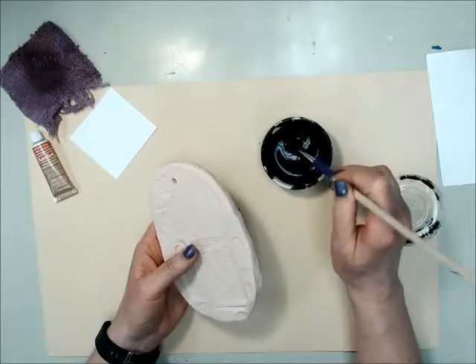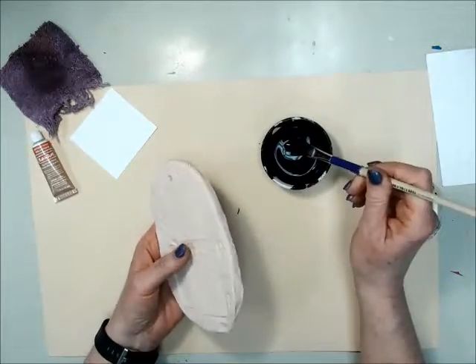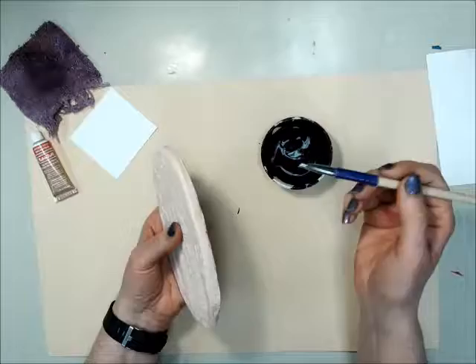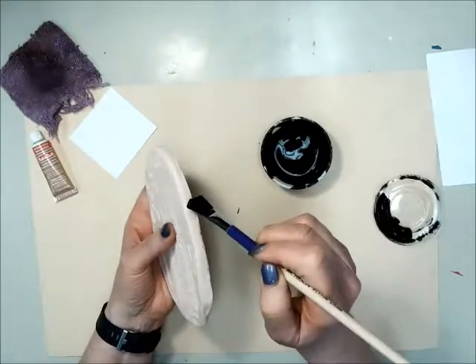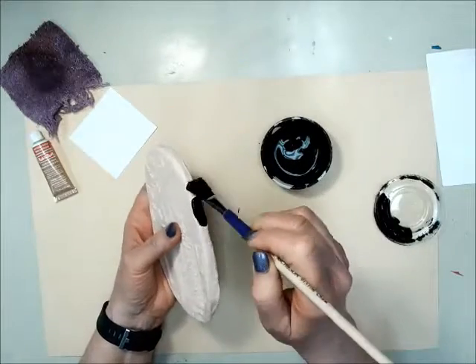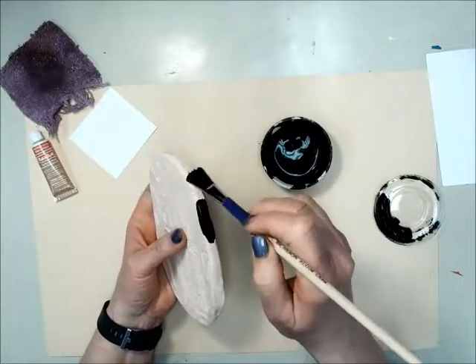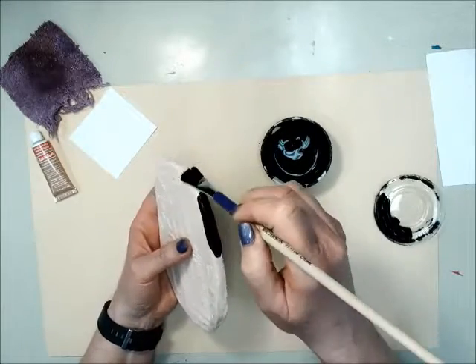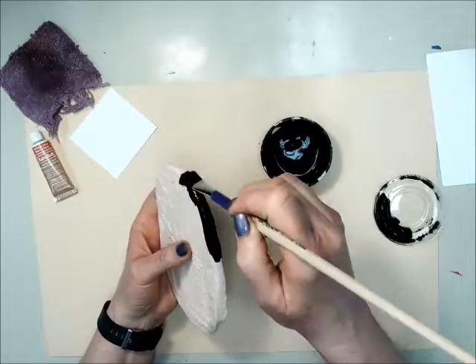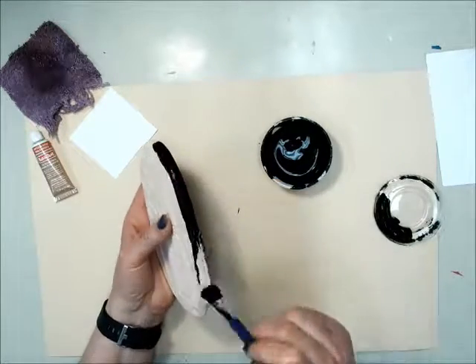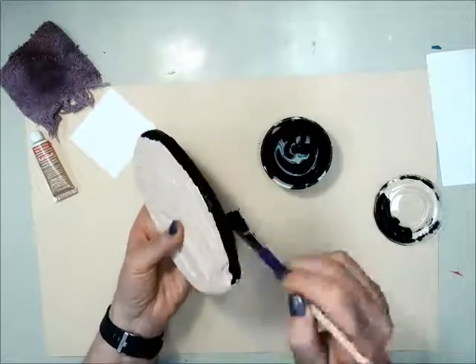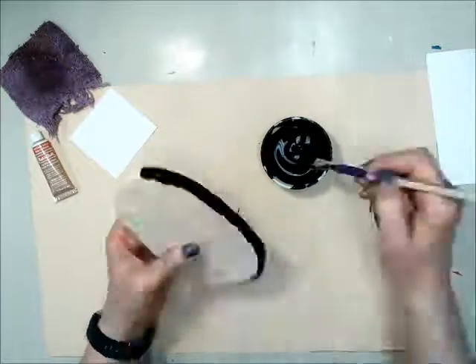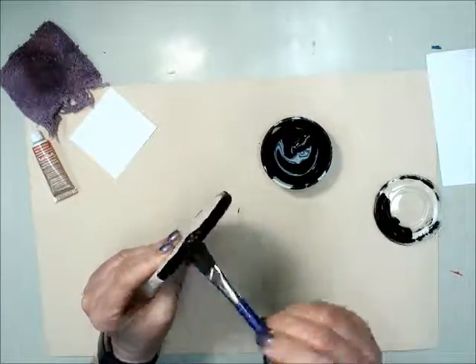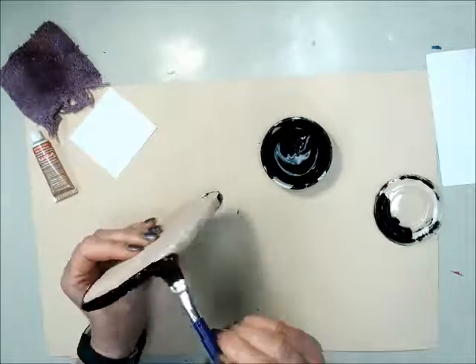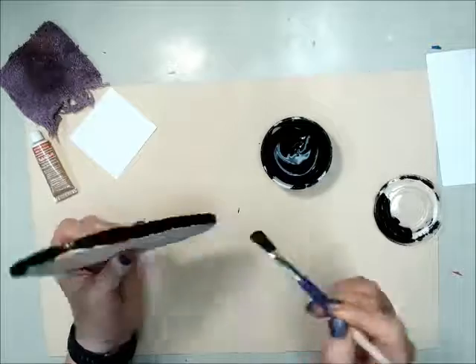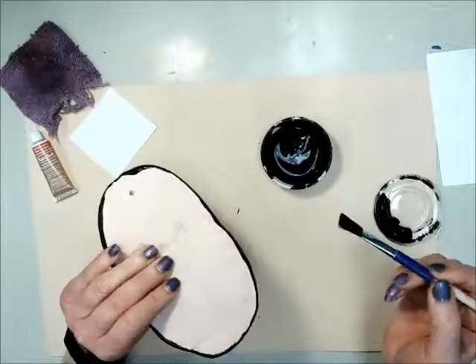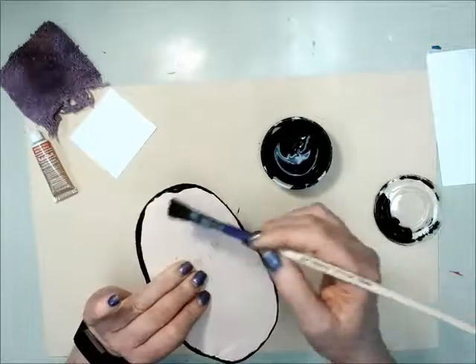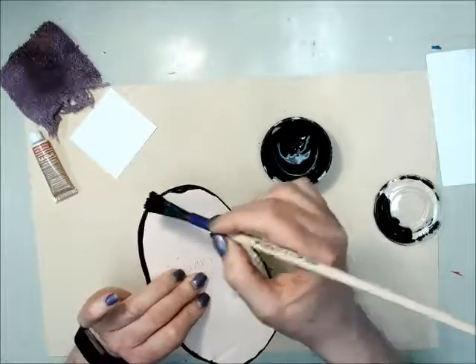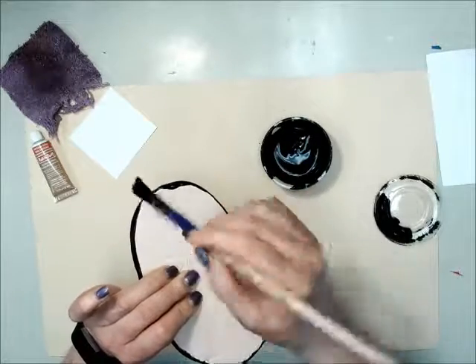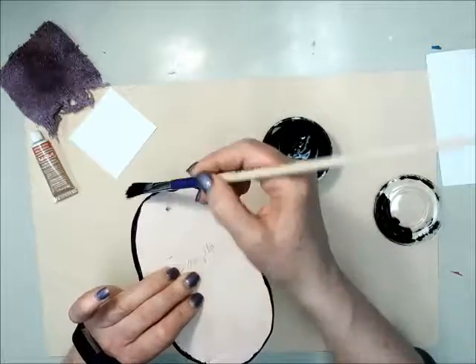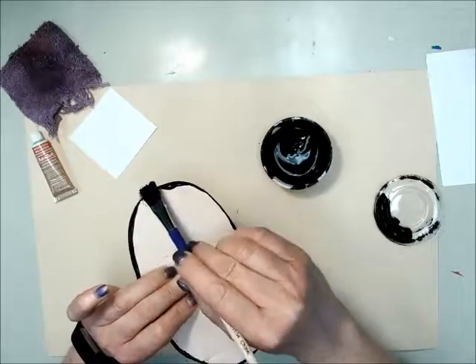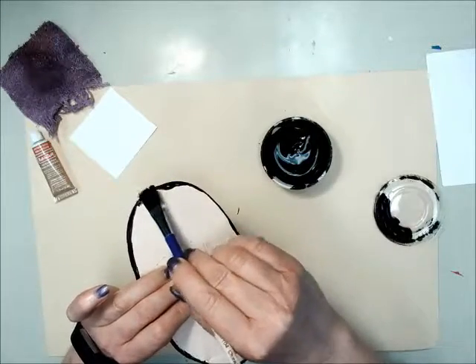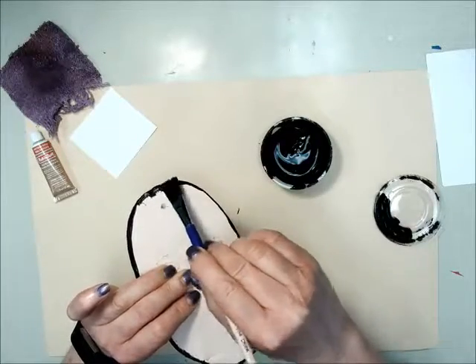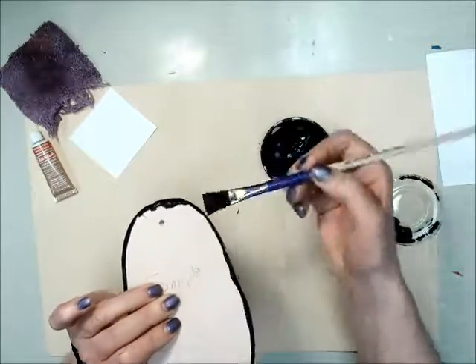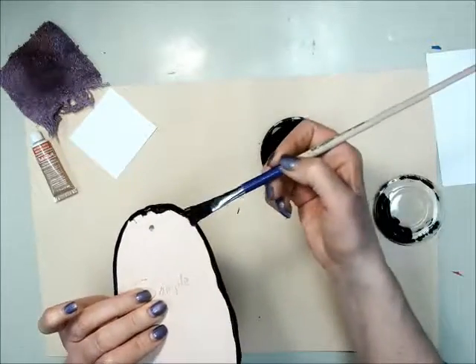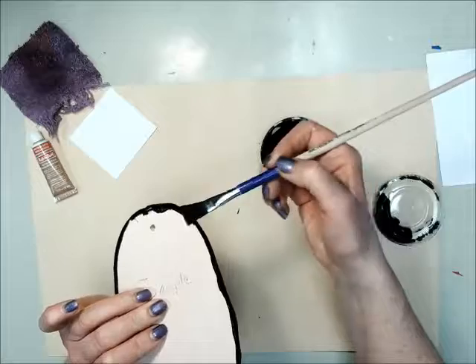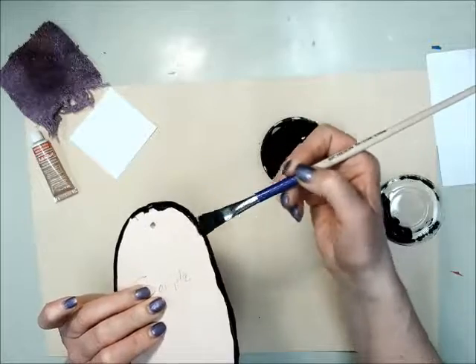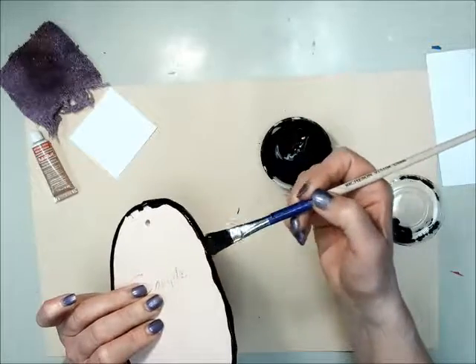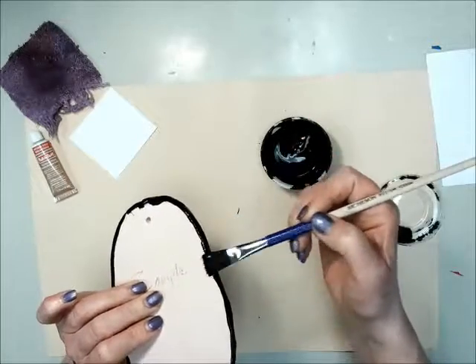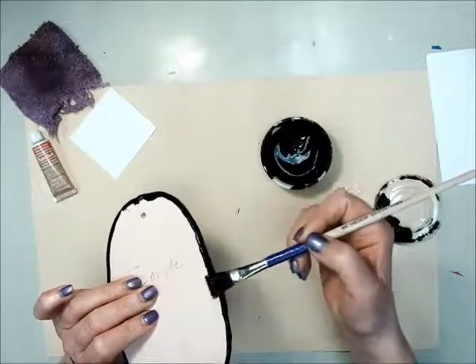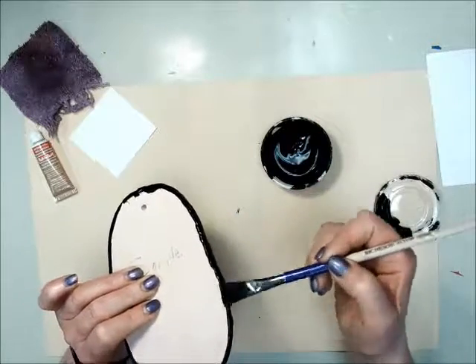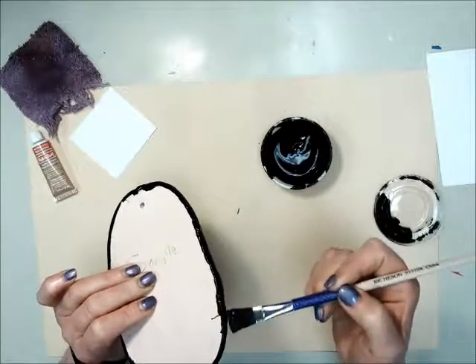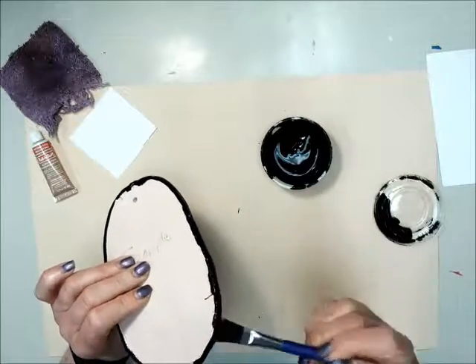Dip your brush and do the sides of your plaque first. You don't need to do the back, but make sure that you wrap around to the edge a little bit, just so that there's no white showing from the sides.